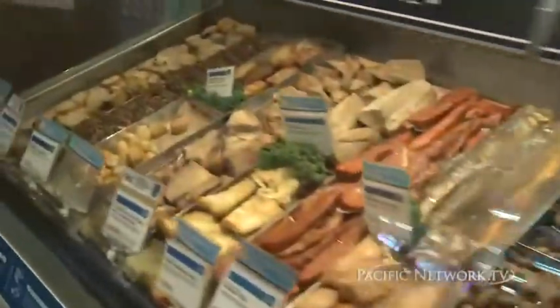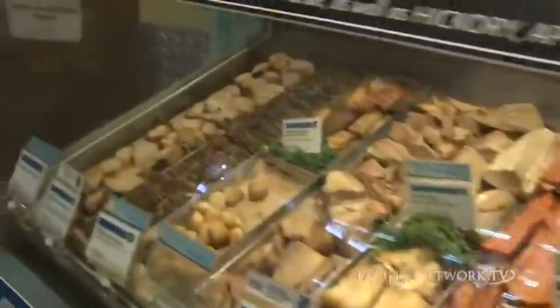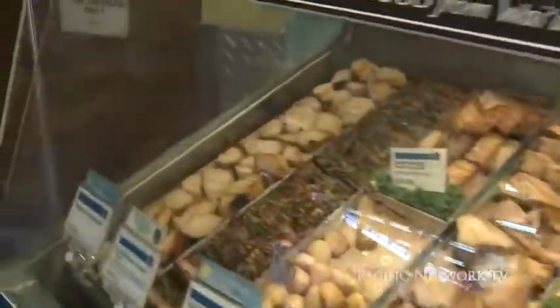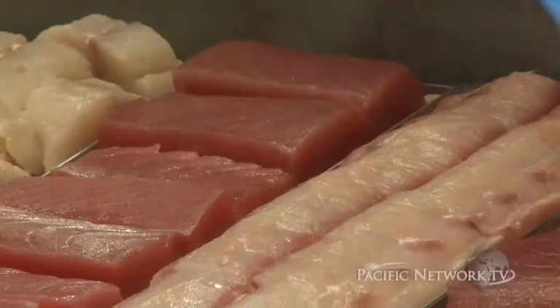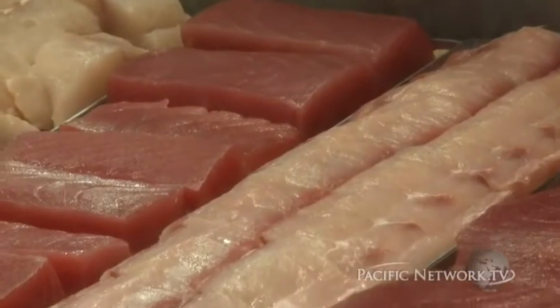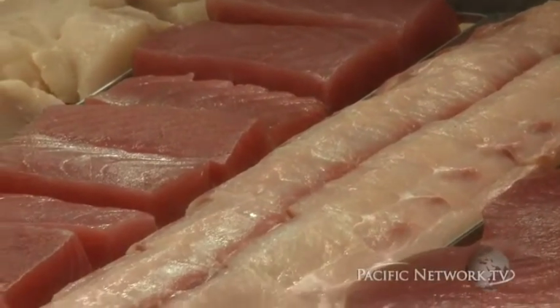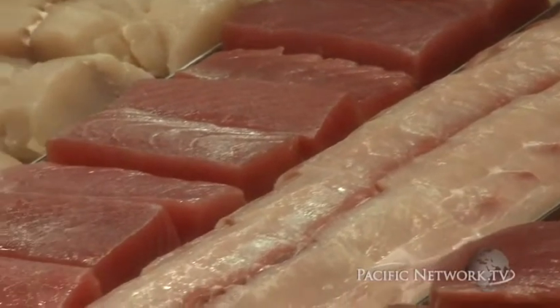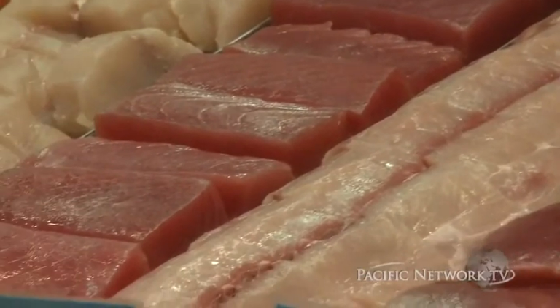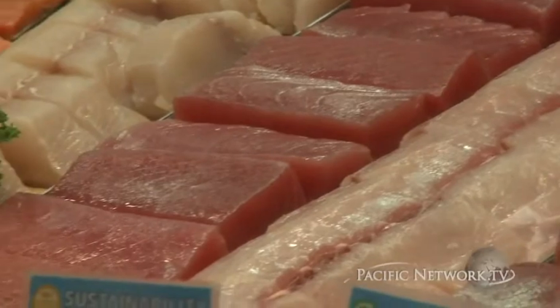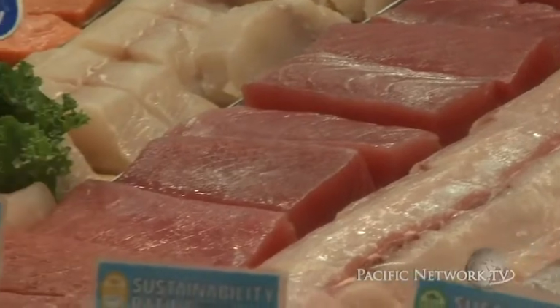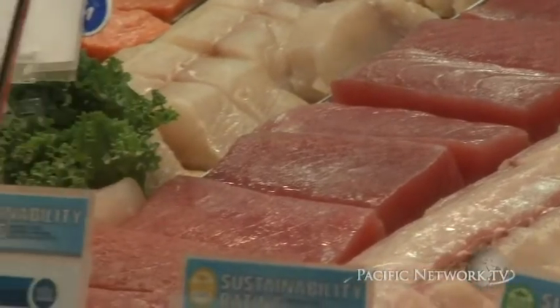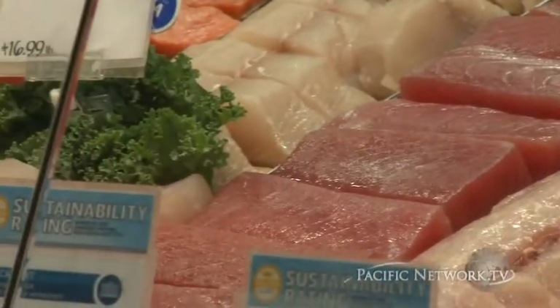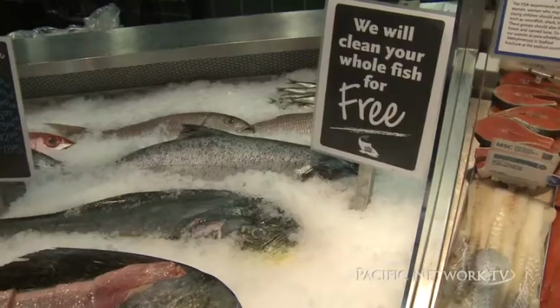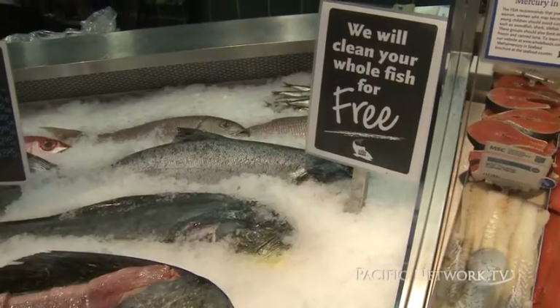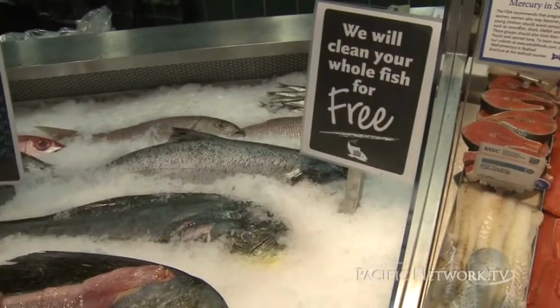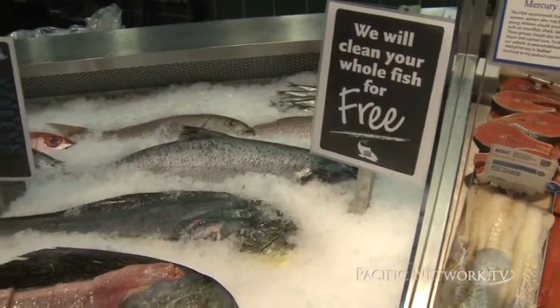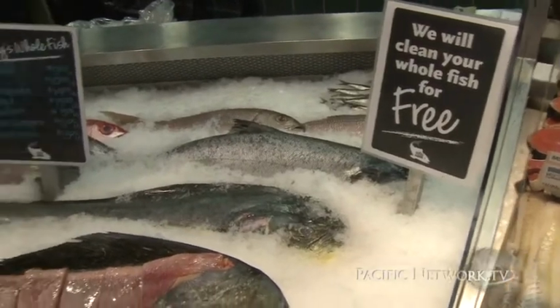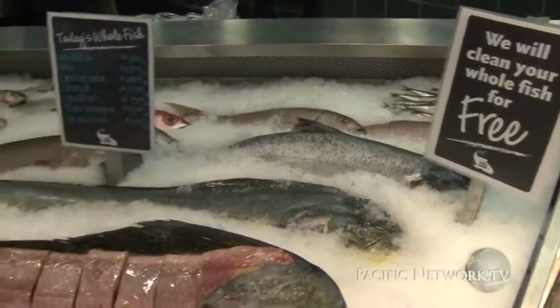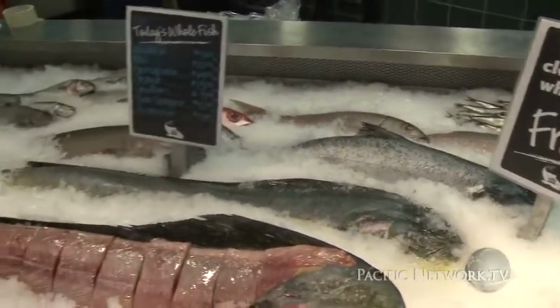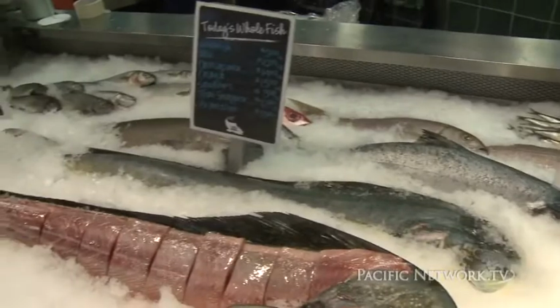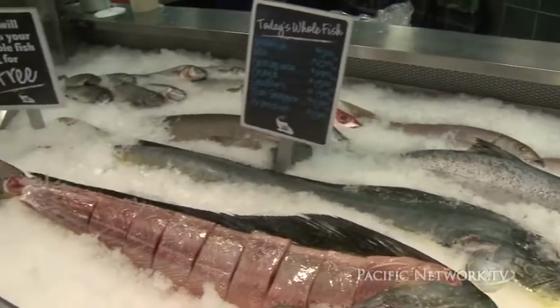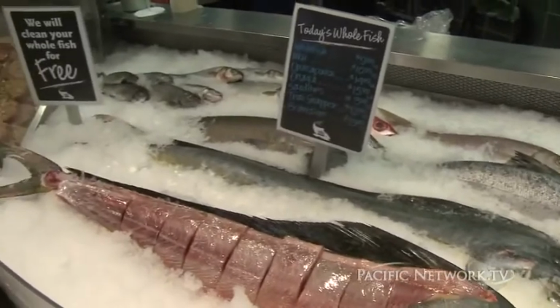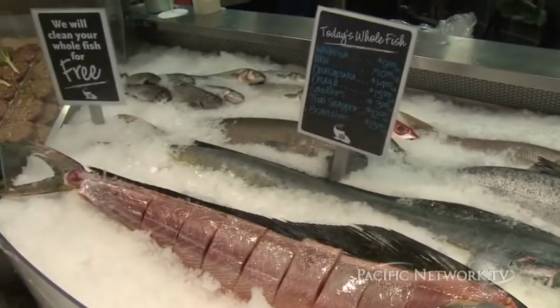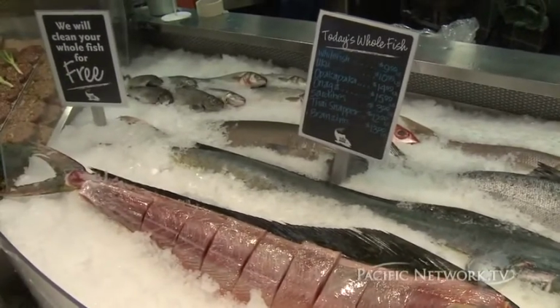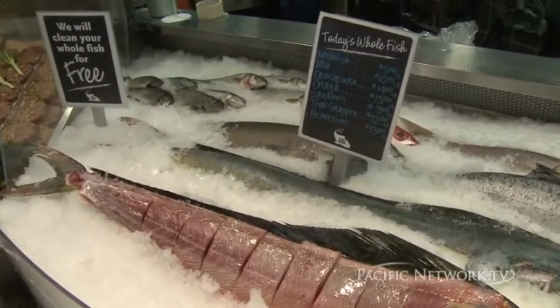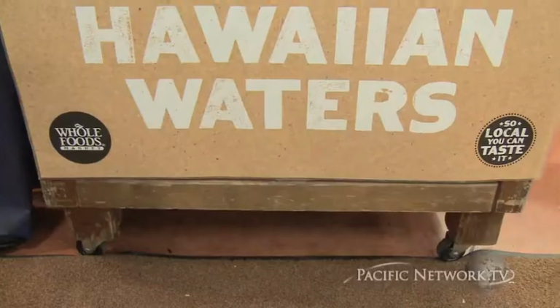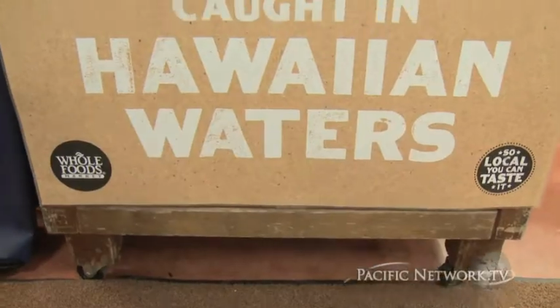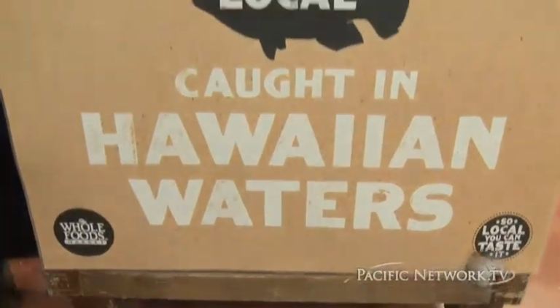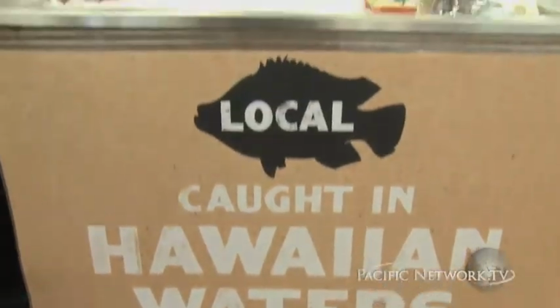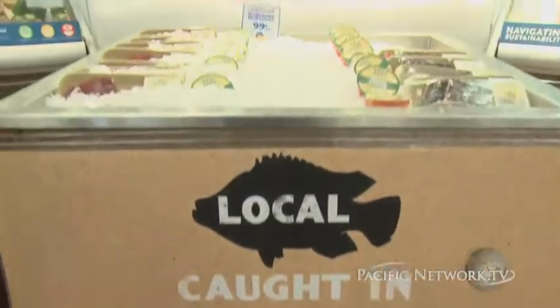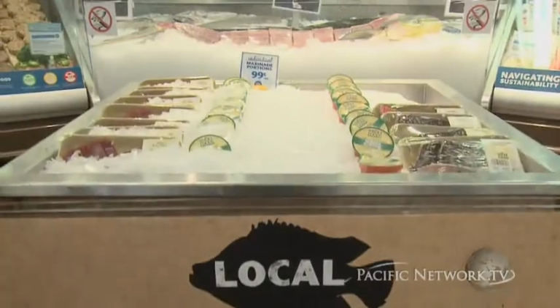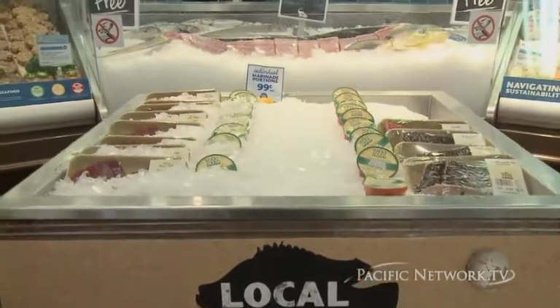We do our best to have as much local variety as possible. We're trying to bring in as much of the bottom fish — the onagas and the opakapakas, the mahi, the ufus — whenever they're available, because it helps with the carbon footprint to the environment.